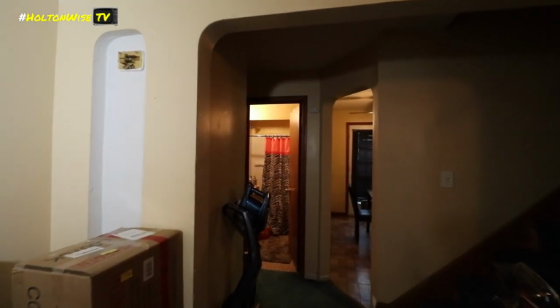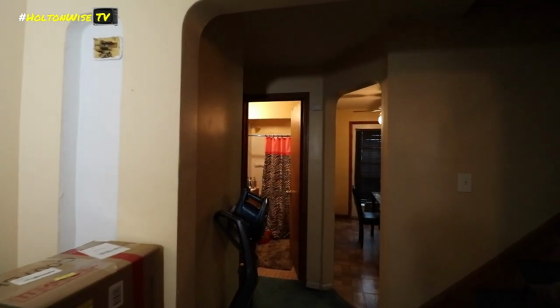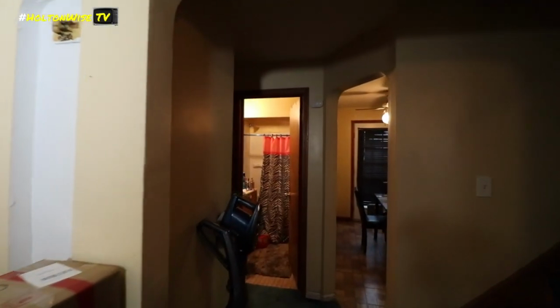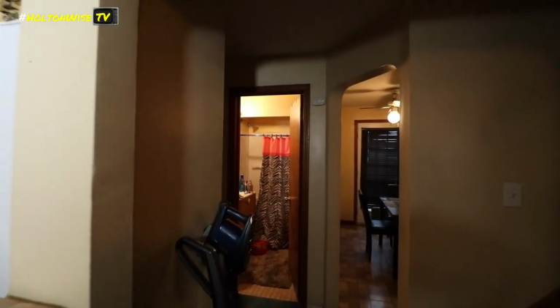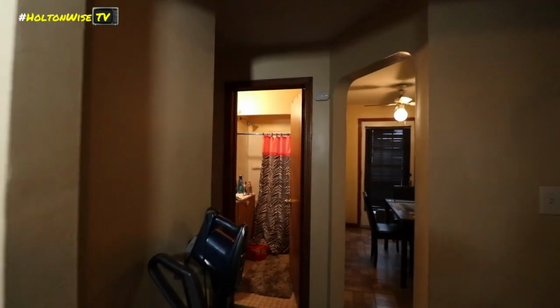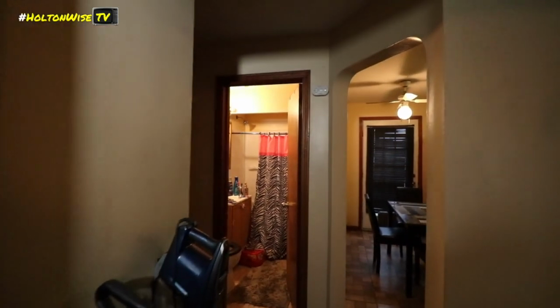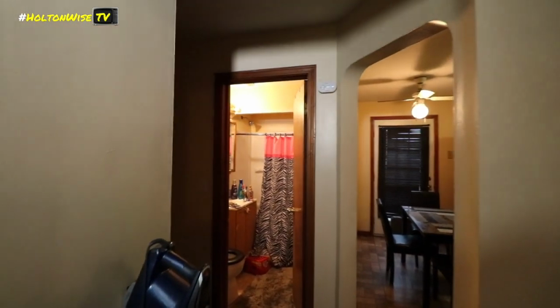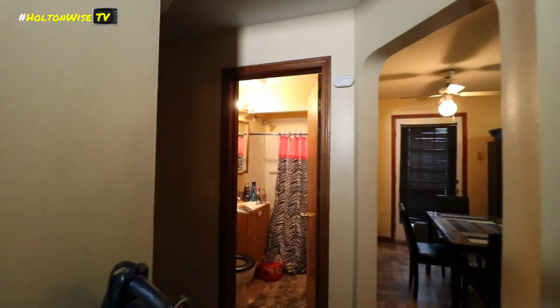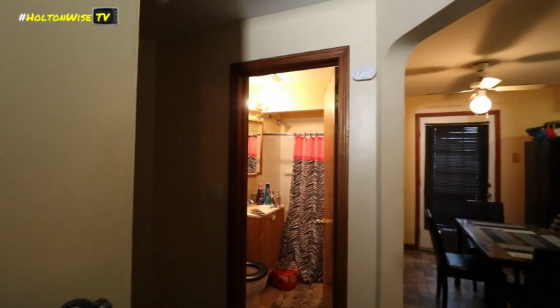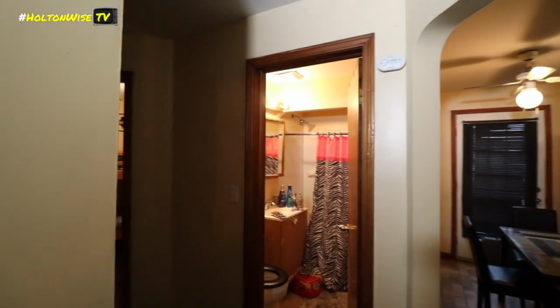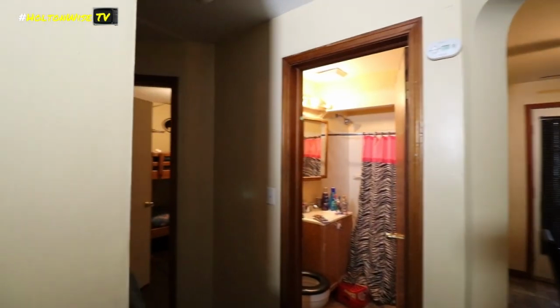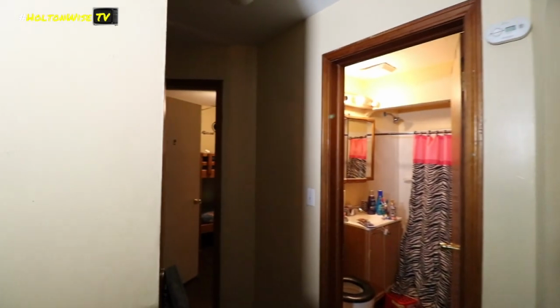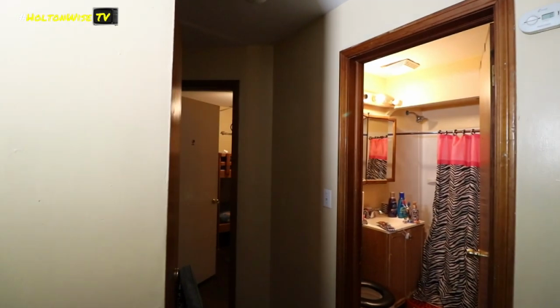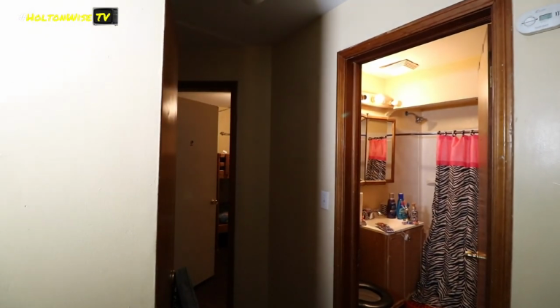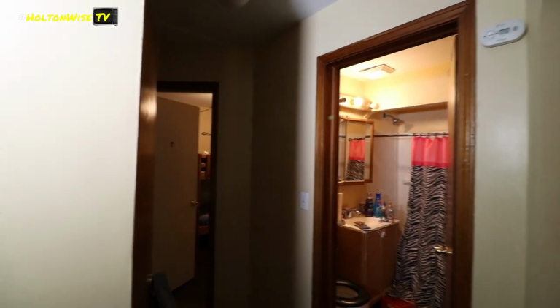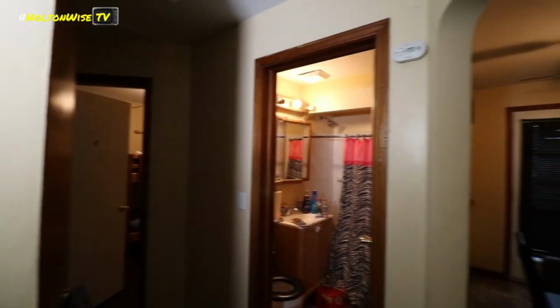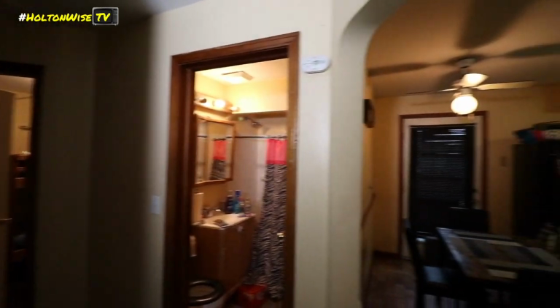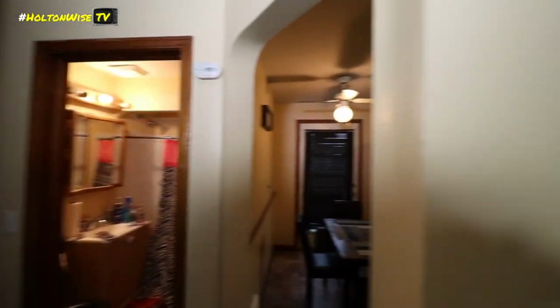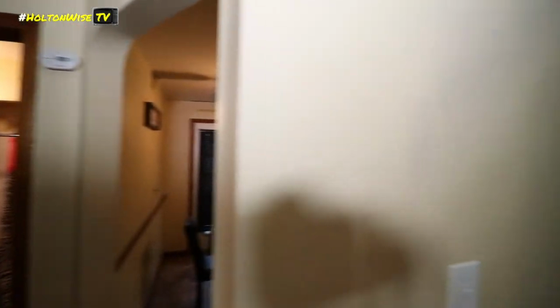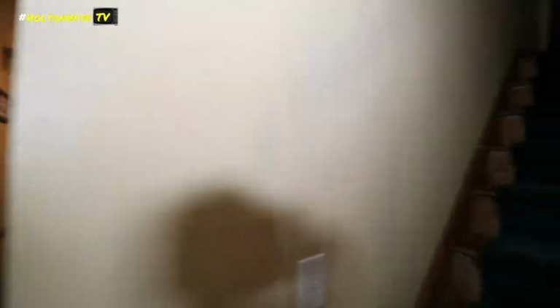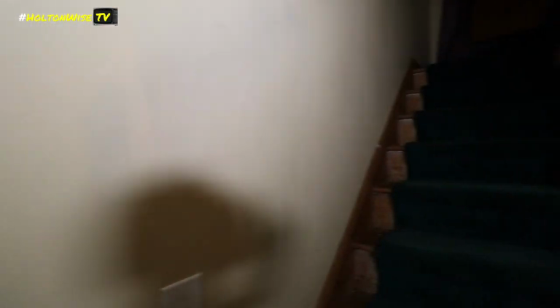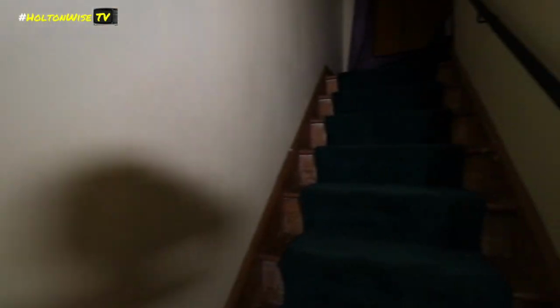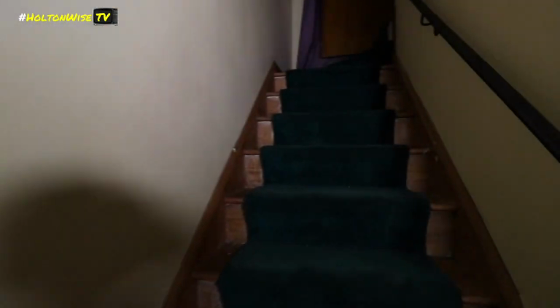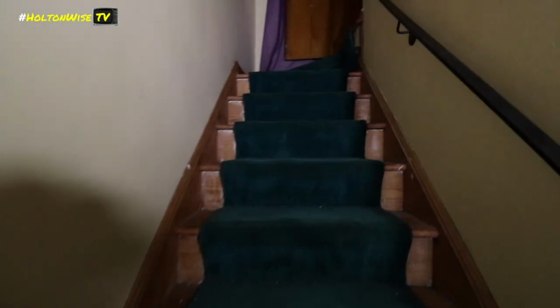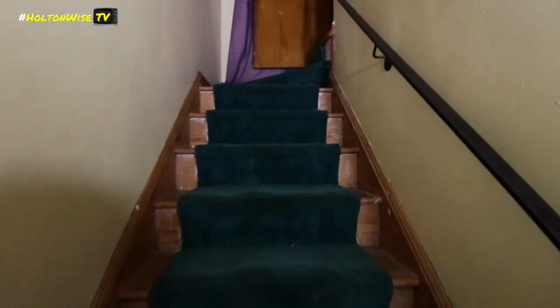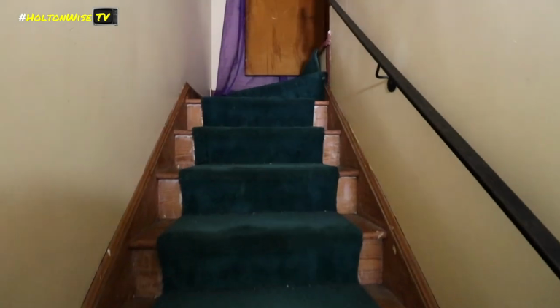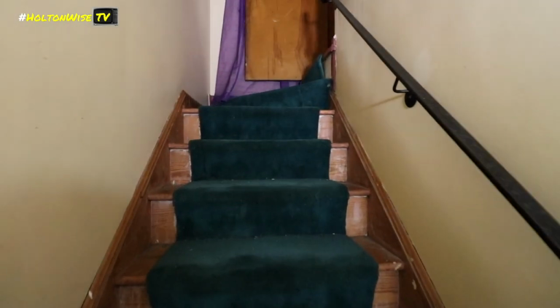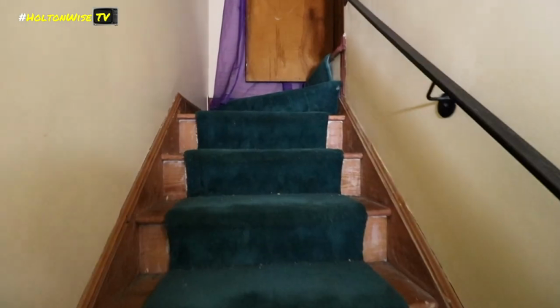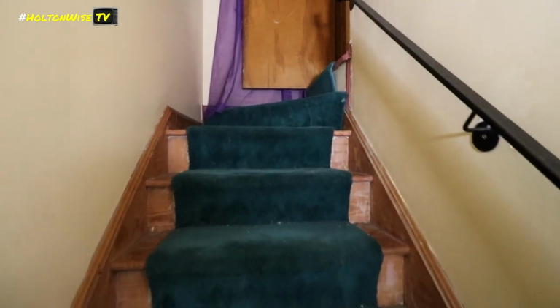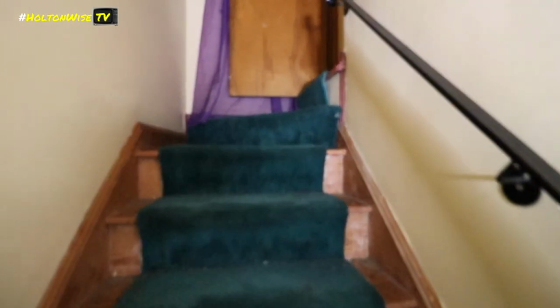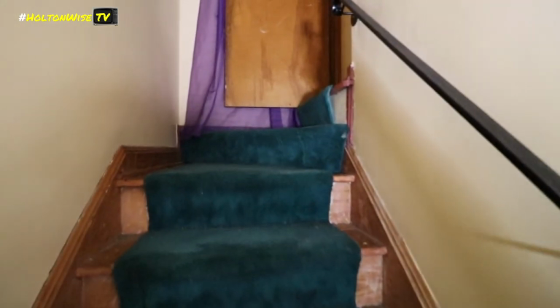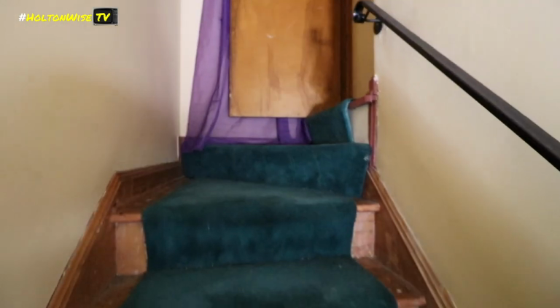I'm going to go upstairs and then come back down, just because I like to get all the living spaces first, then the bath and the kitchen.